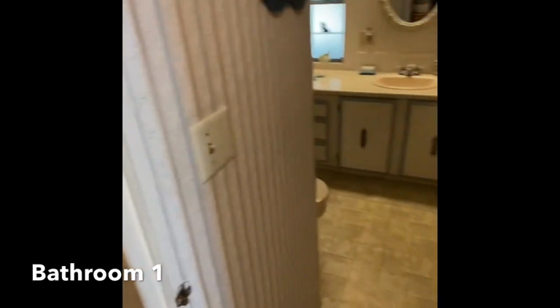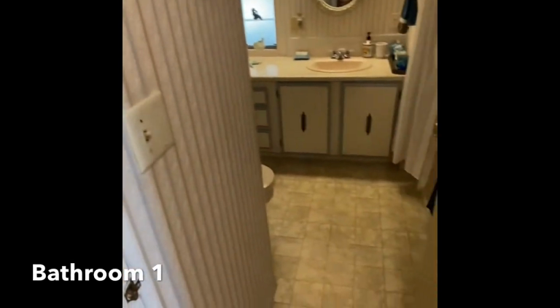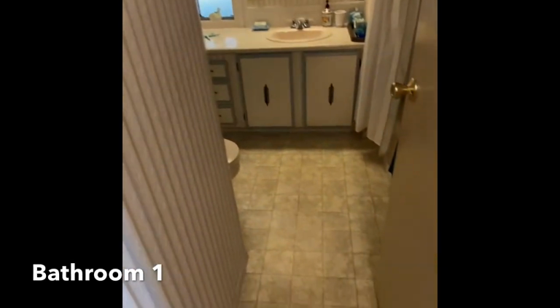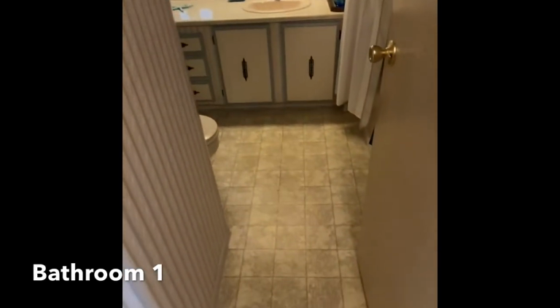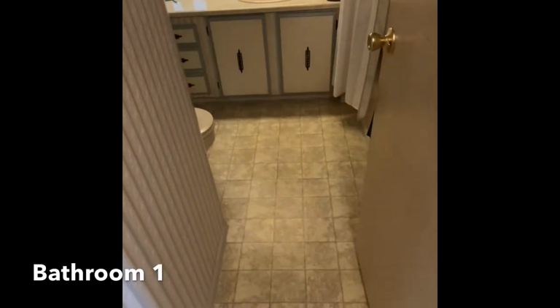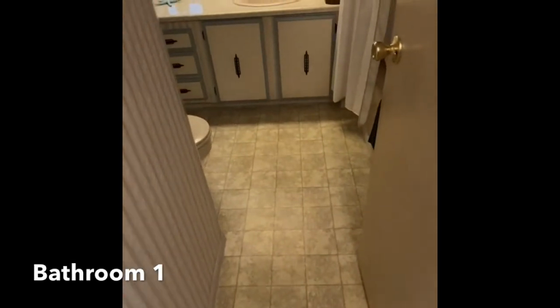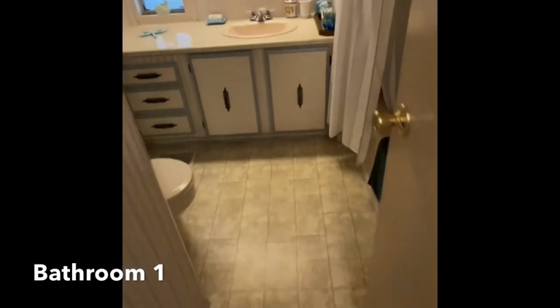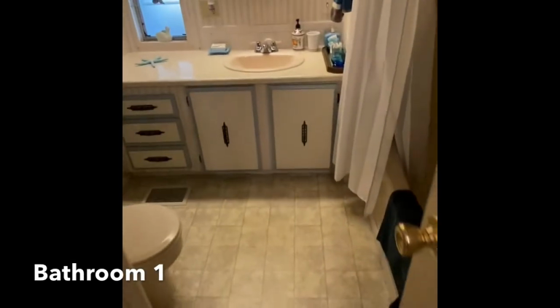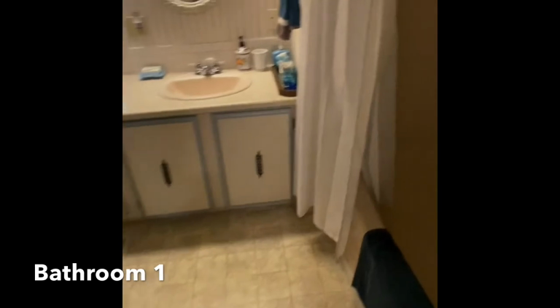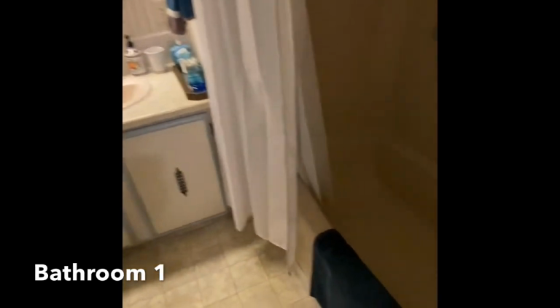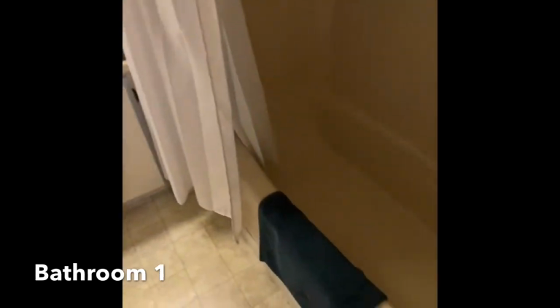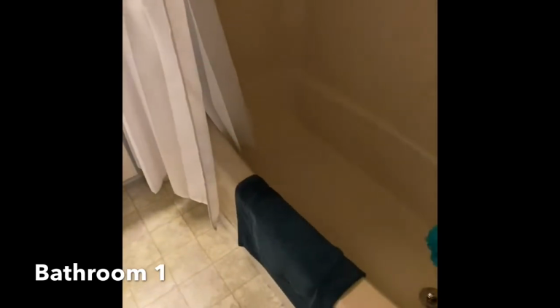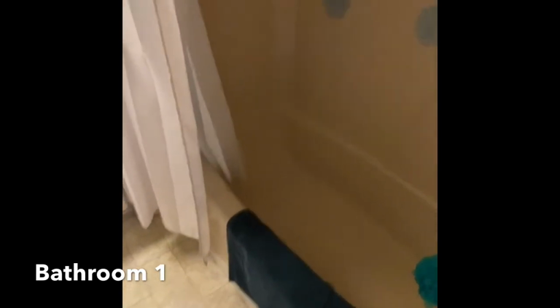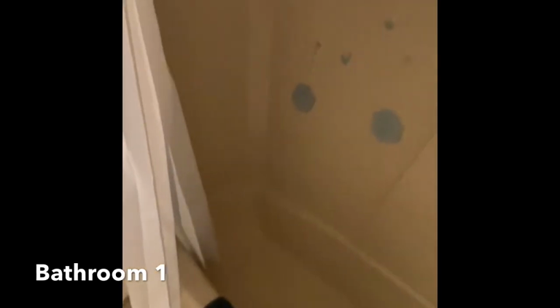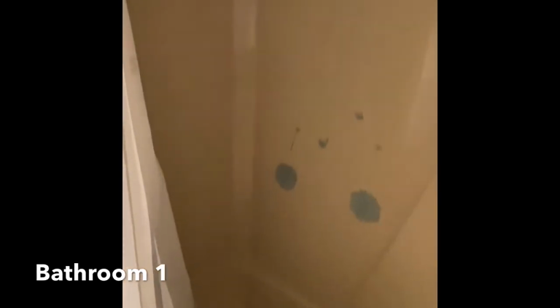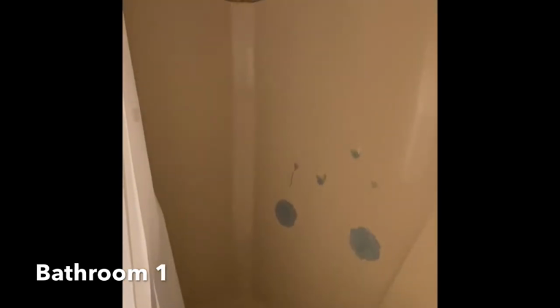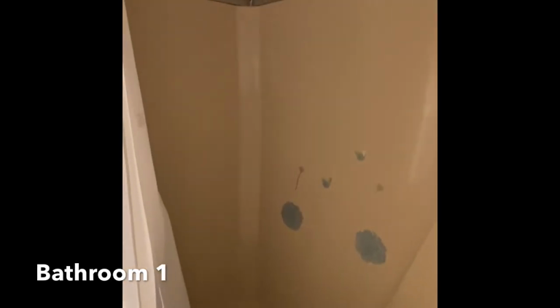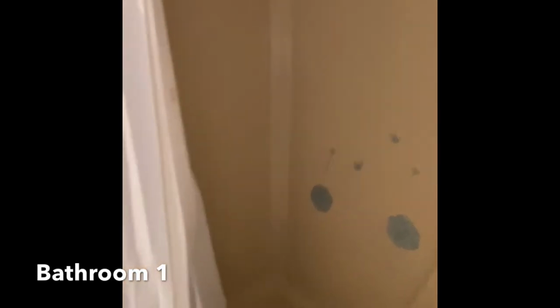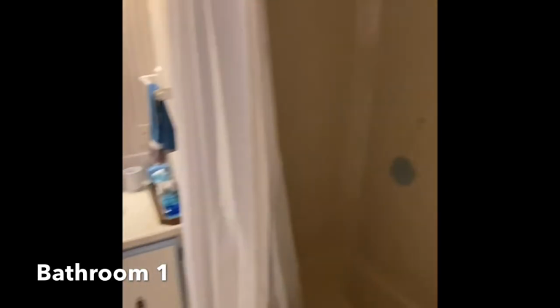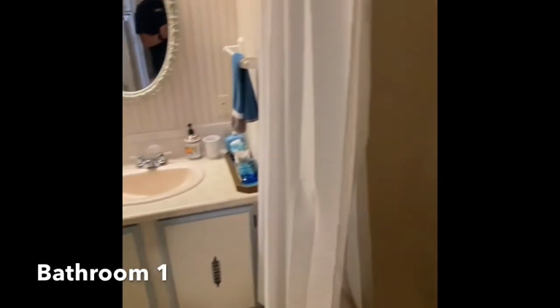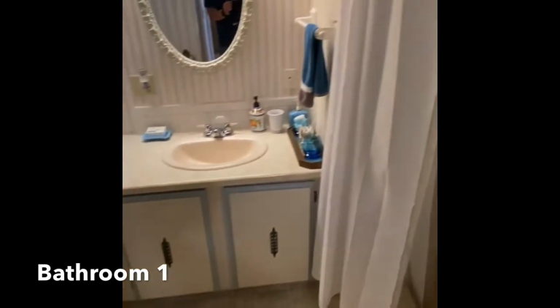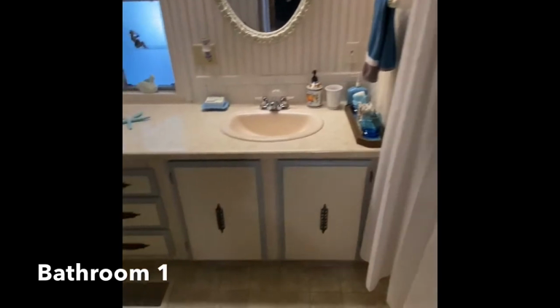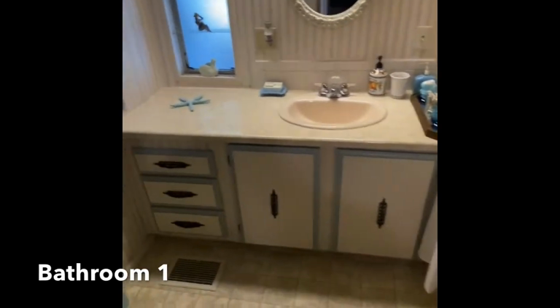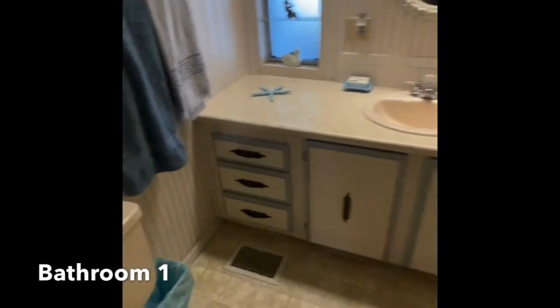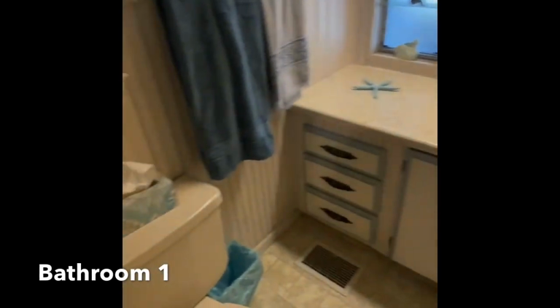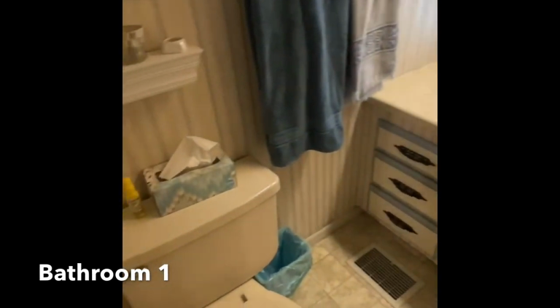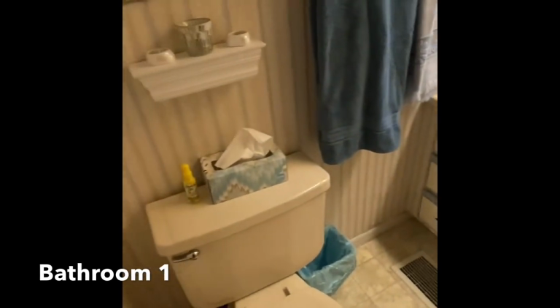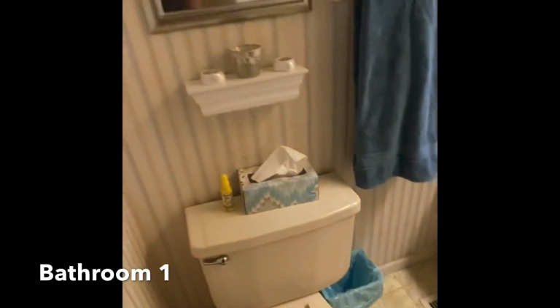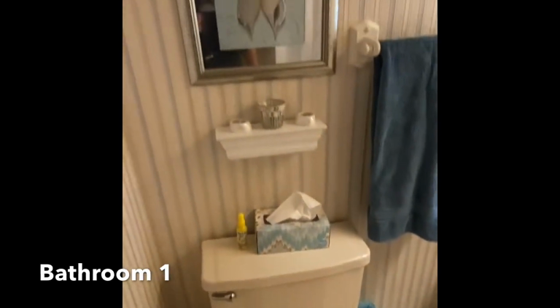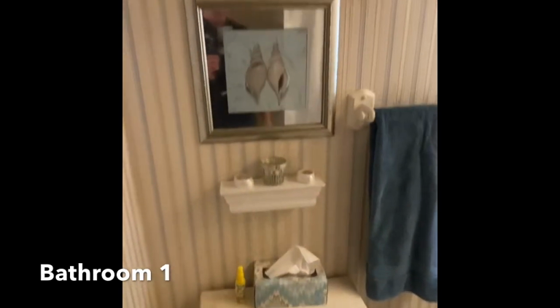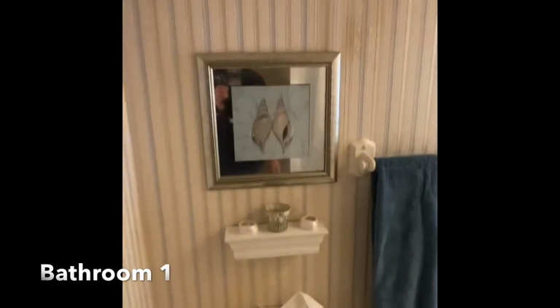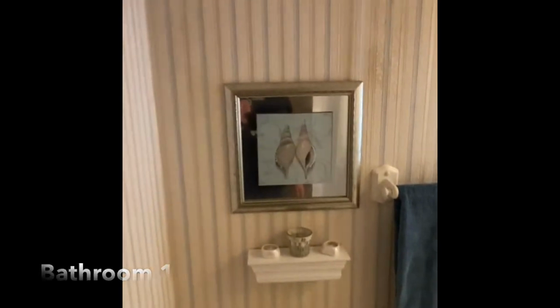Now our first bathroom — a full bath with the tub-shower combo, one-piece unit. The vanity's in good shape and the toilet is in good shape as well.